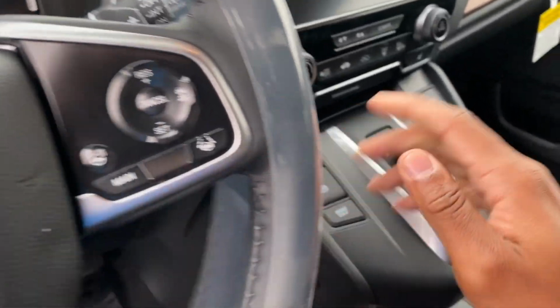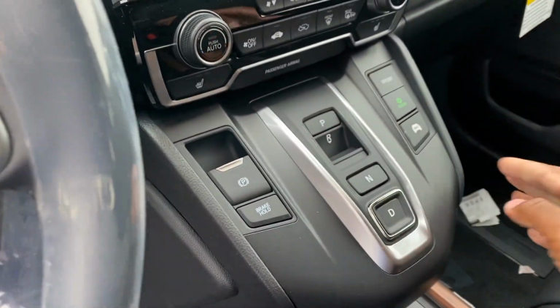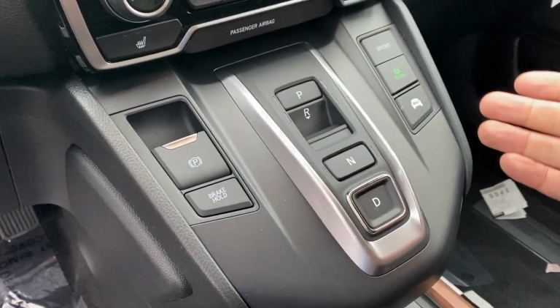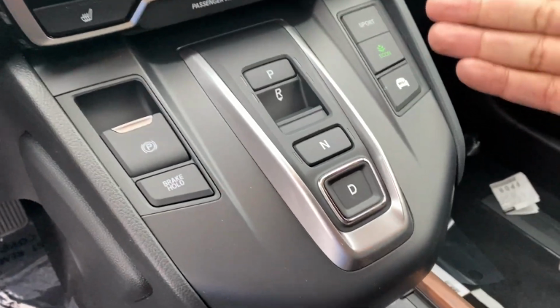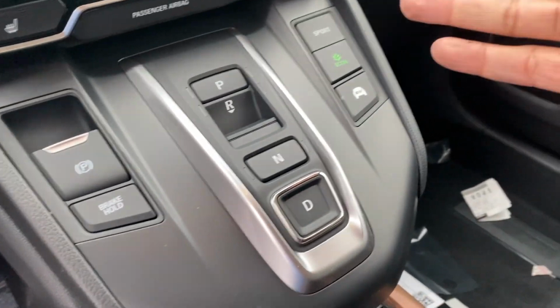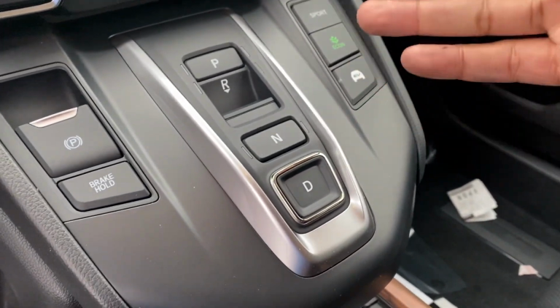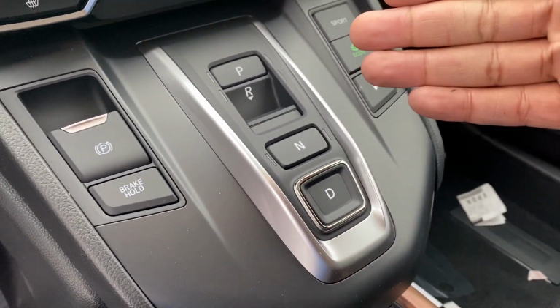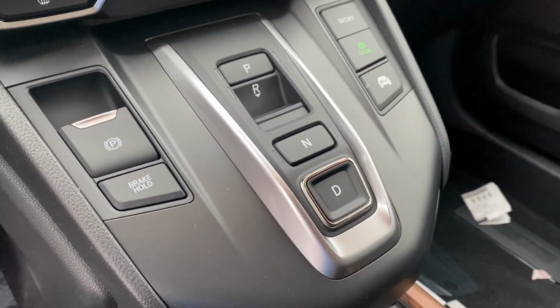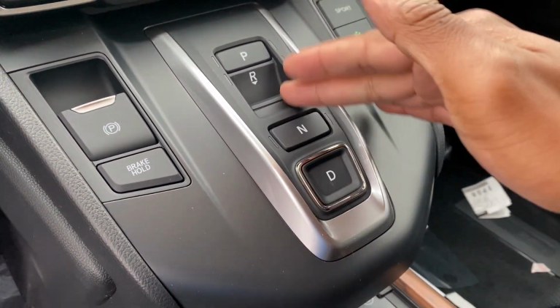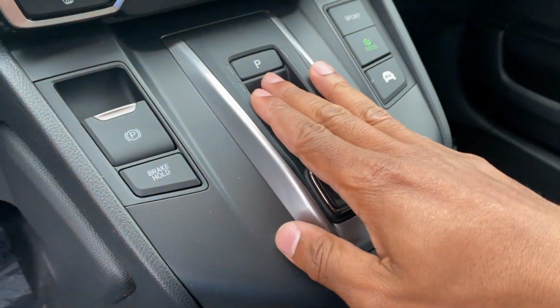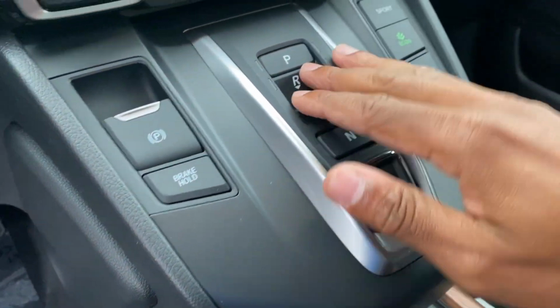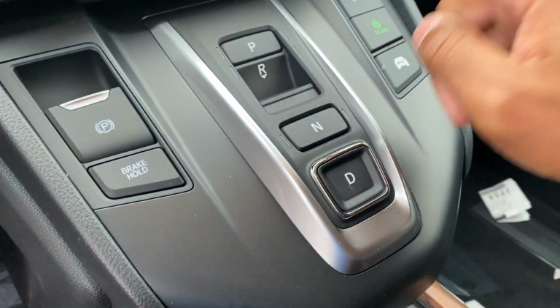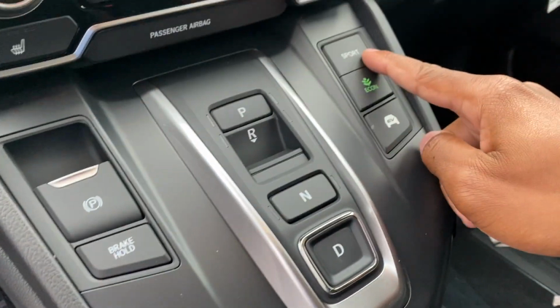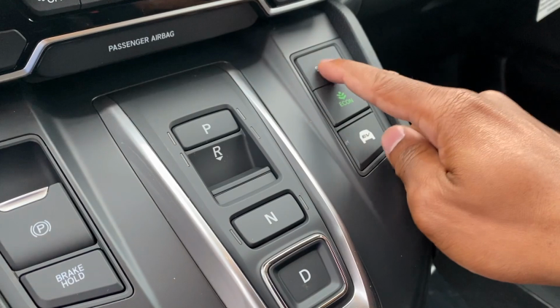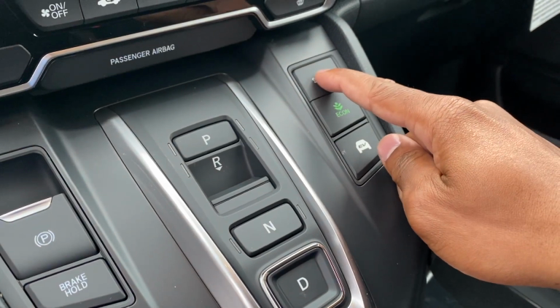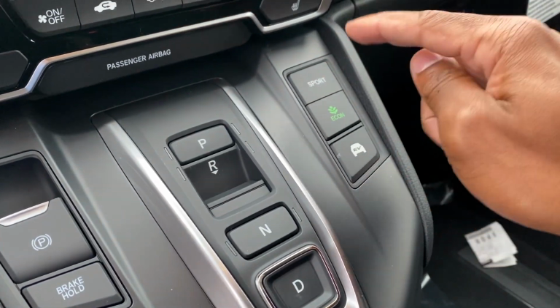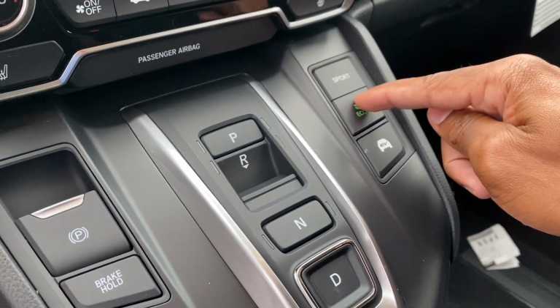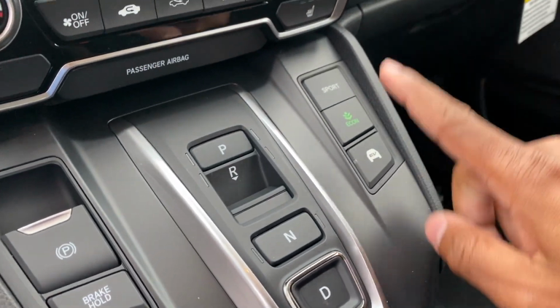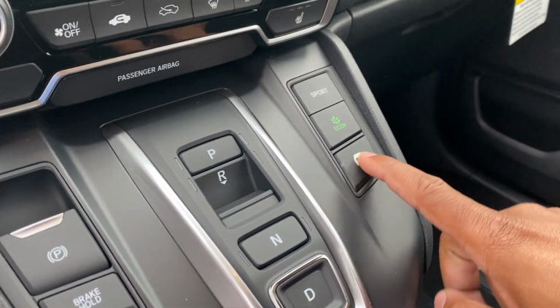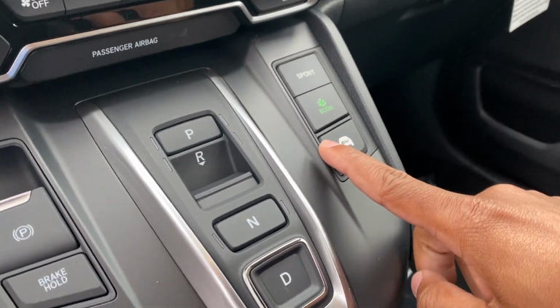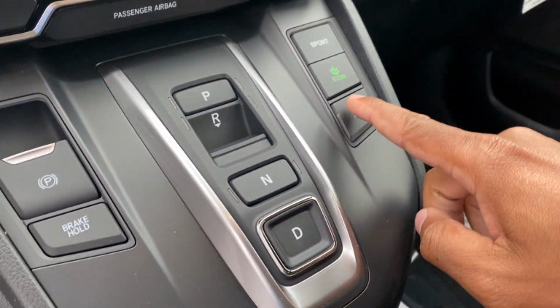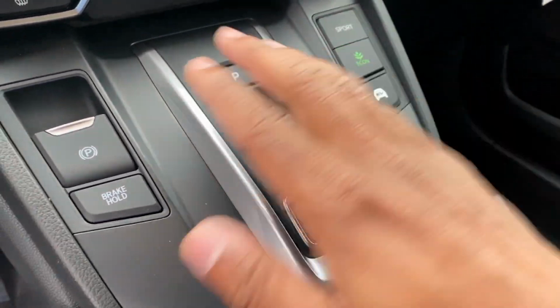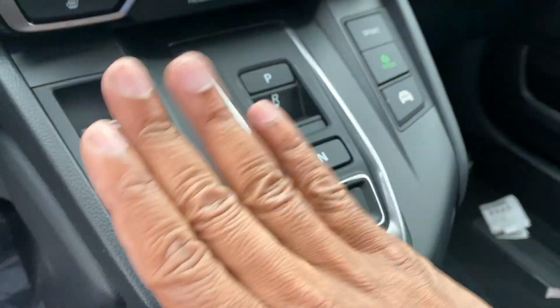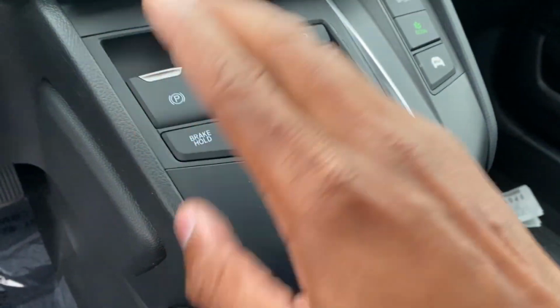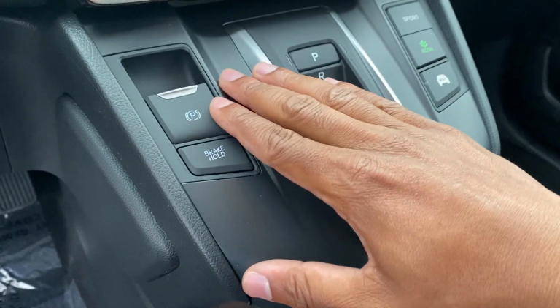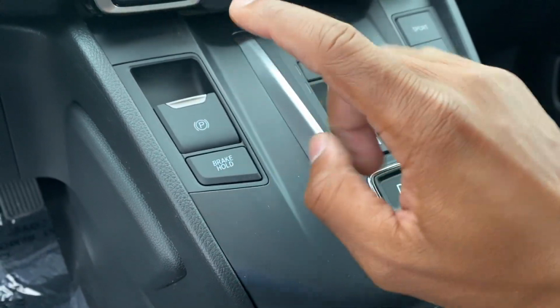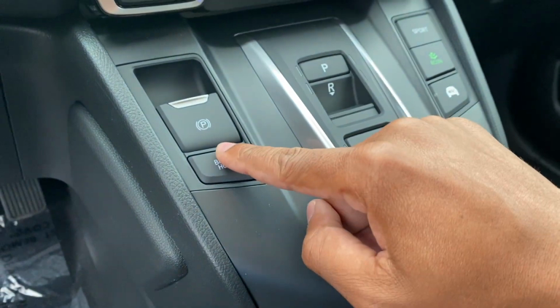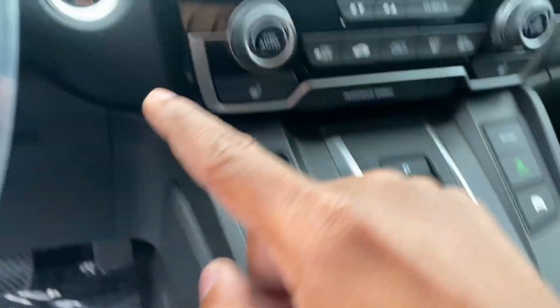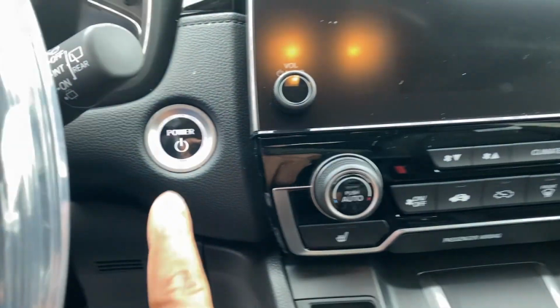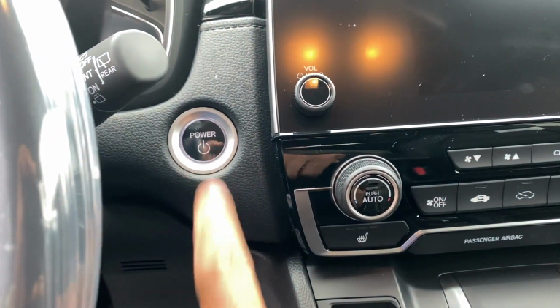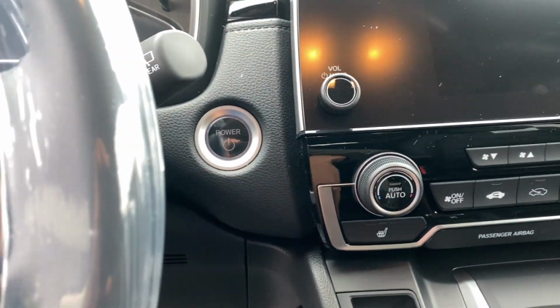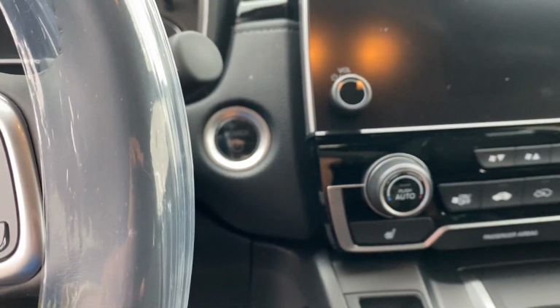They got rid of the shift knob. Now you have the push button shift-by-wire, which is pretty cool. Sport mode is a separate button, Econ is here, and you also have an EV mode as well. Everything else should be the same: electronic parking brake, brake hold, push button start, and so on.